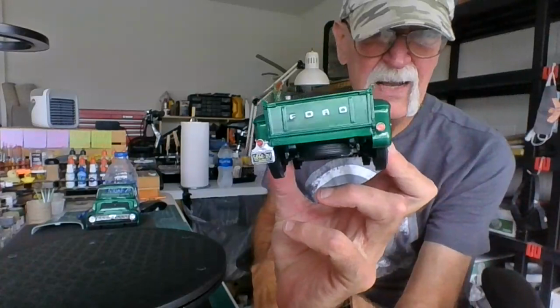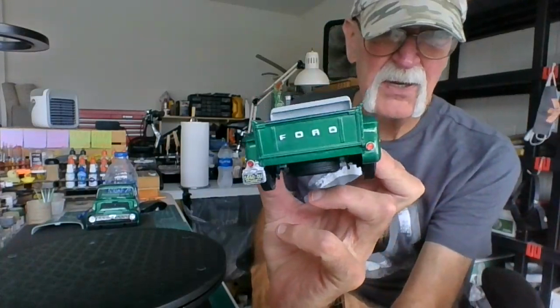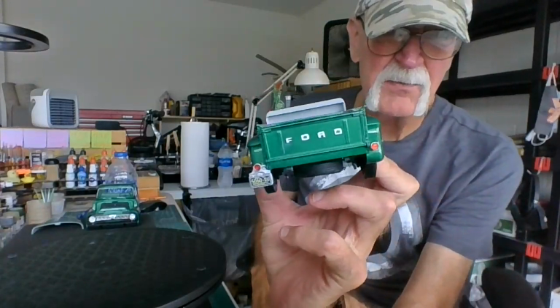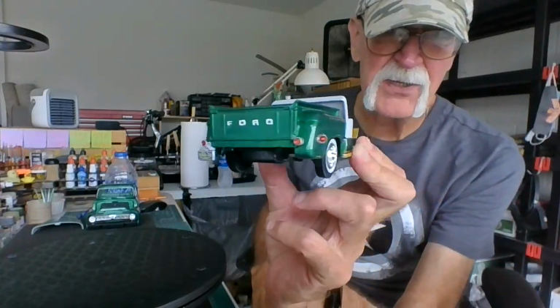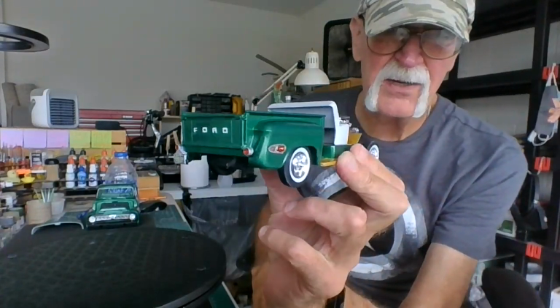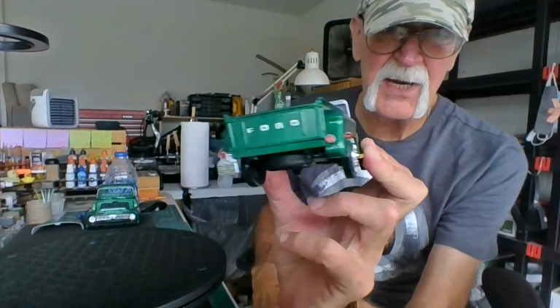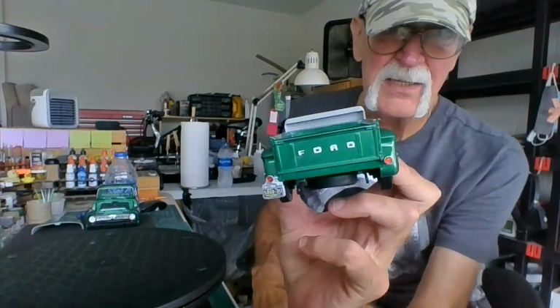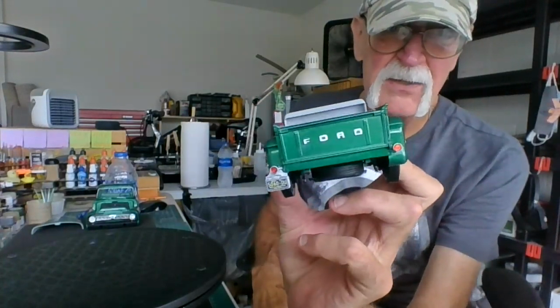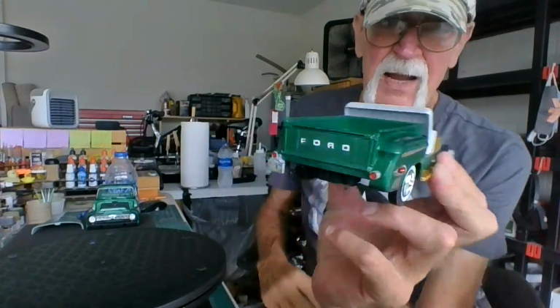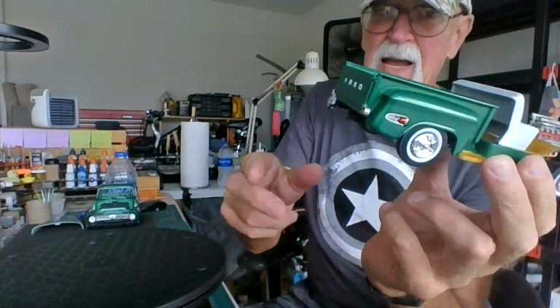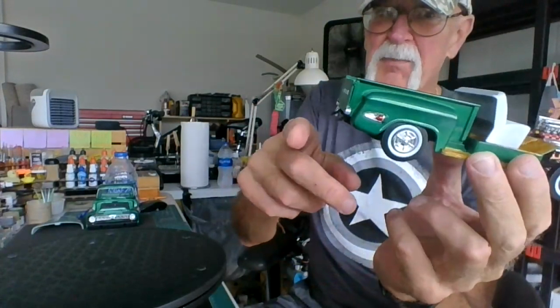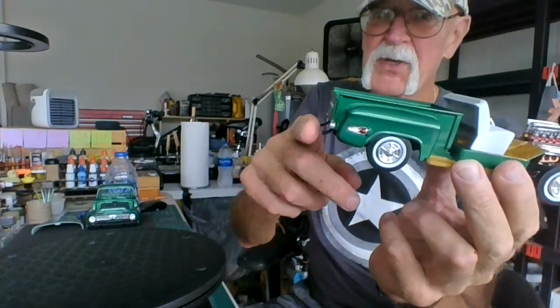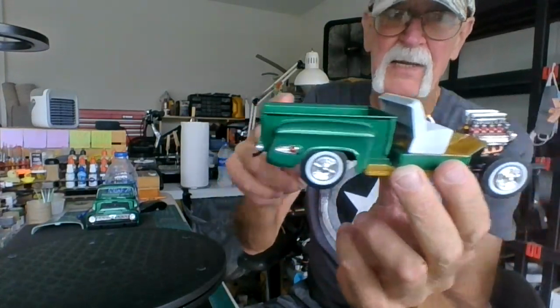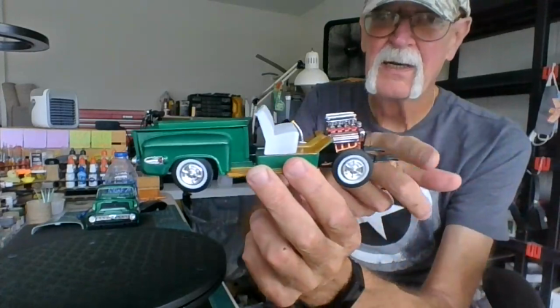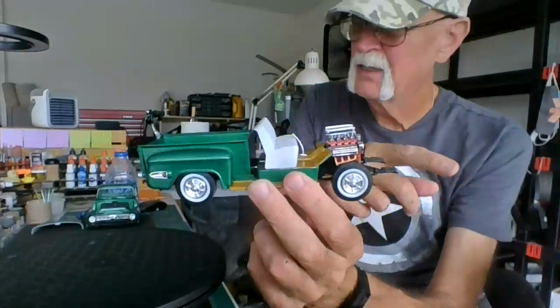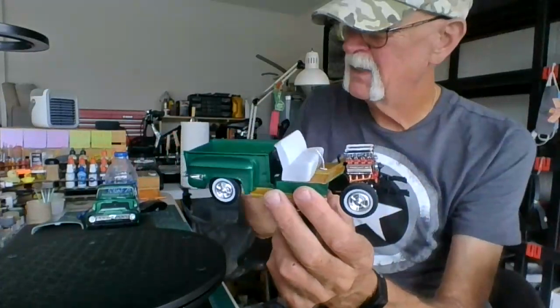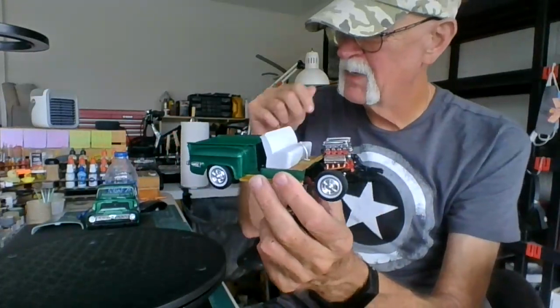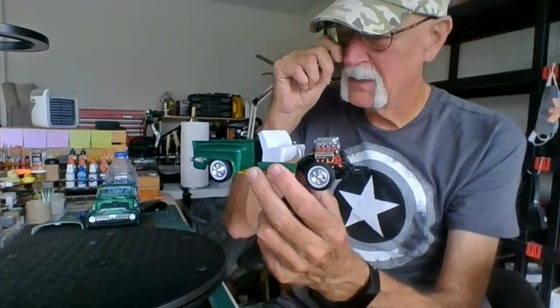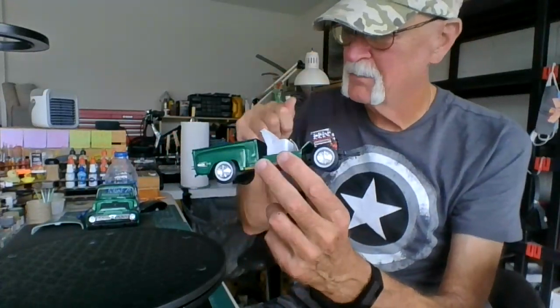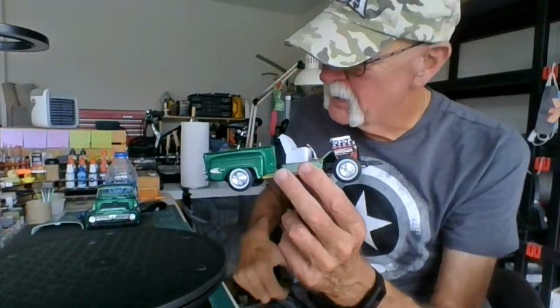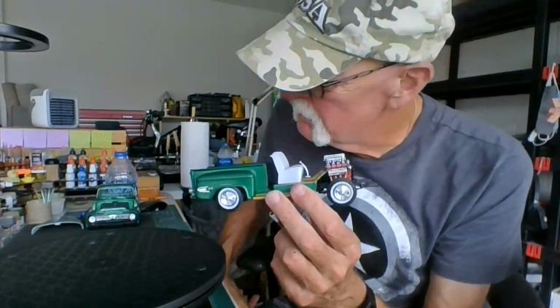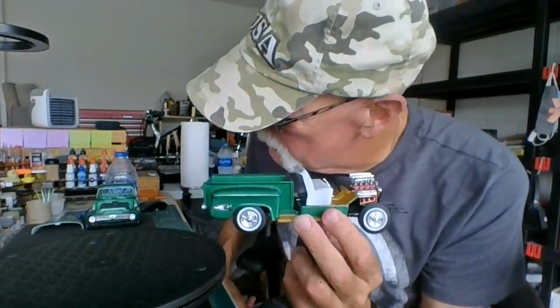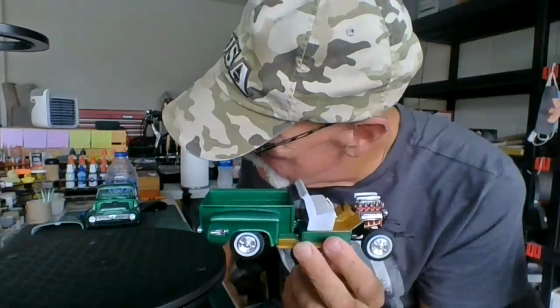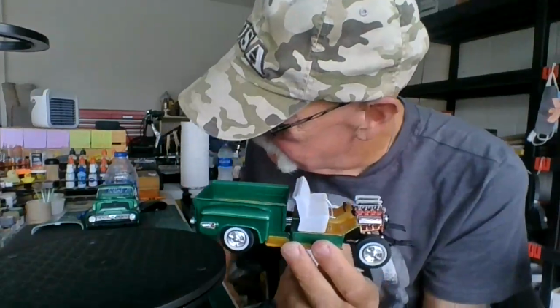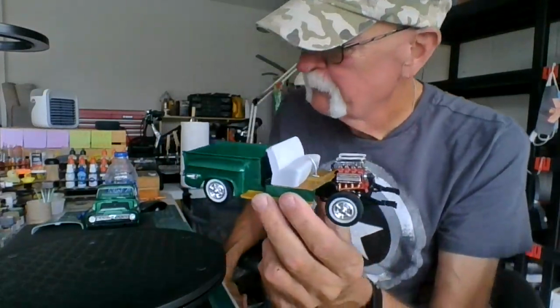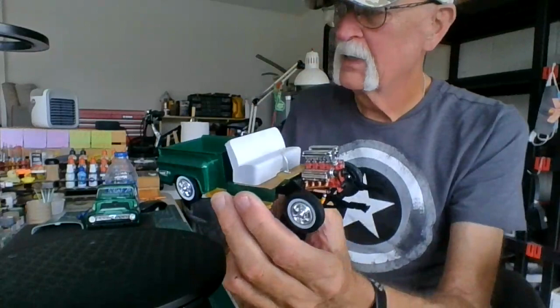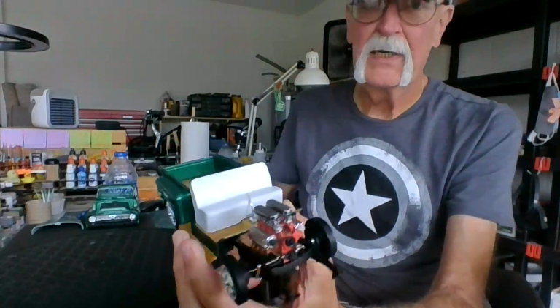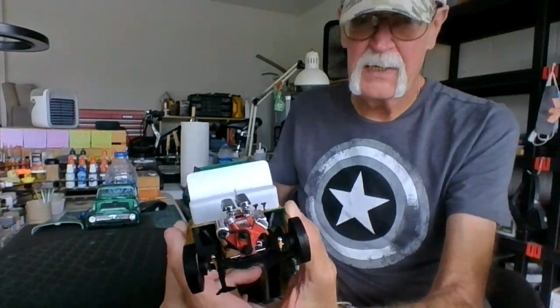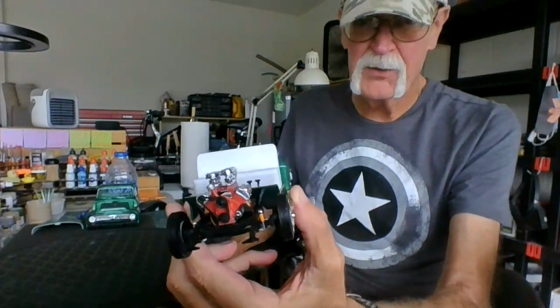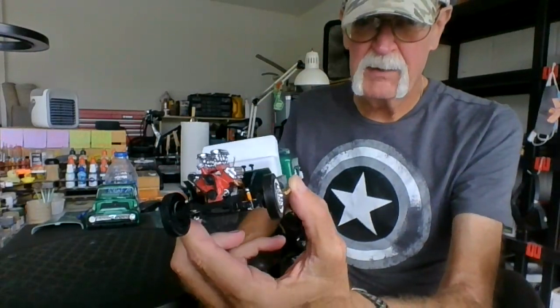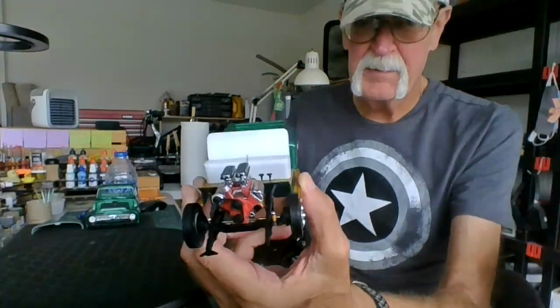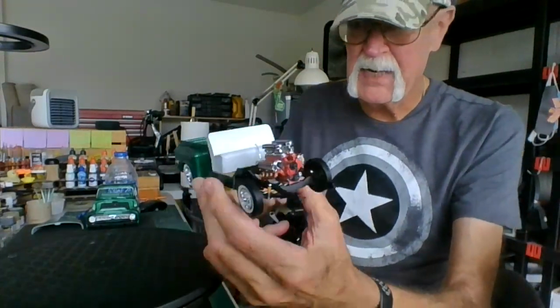I put the custom fenders on and custom side lights. I went stock. I still need to put the bumpers on, and I've got to work out something with the hood. I'll show you the body.